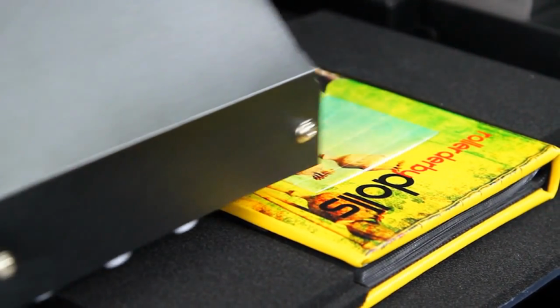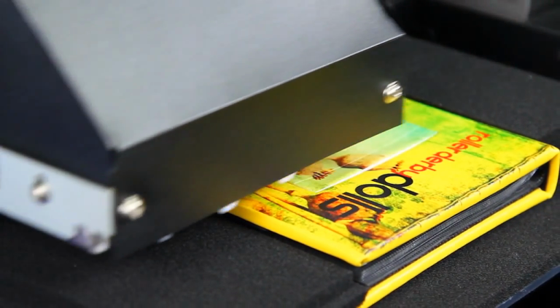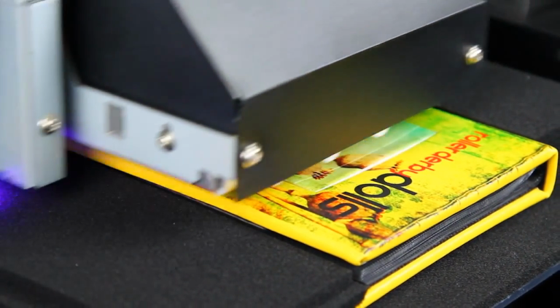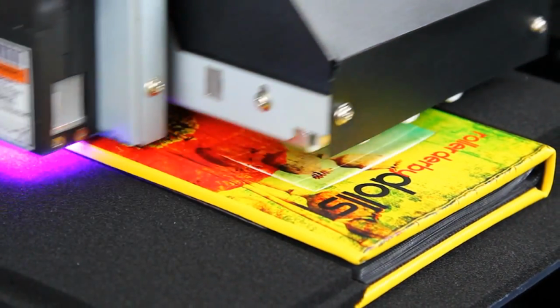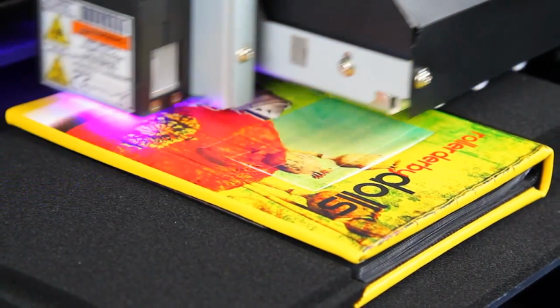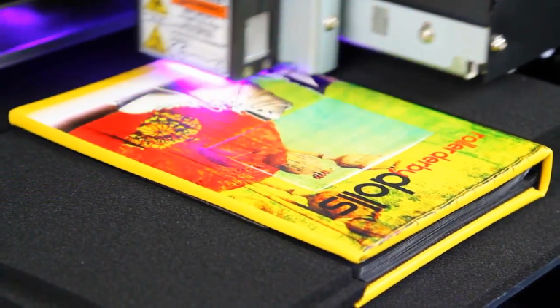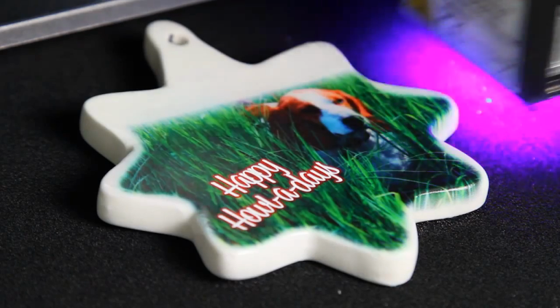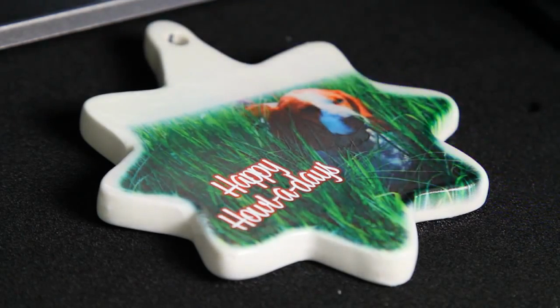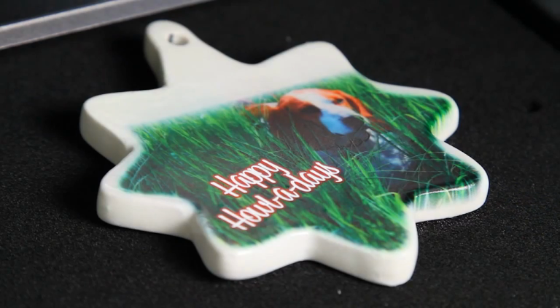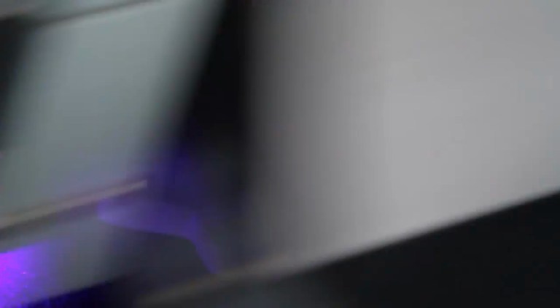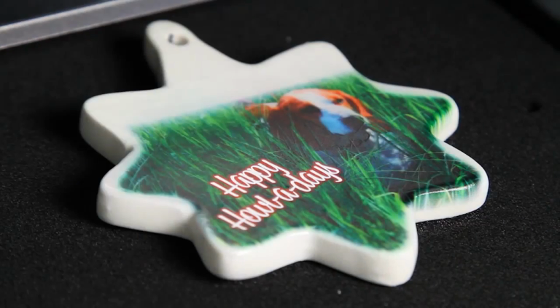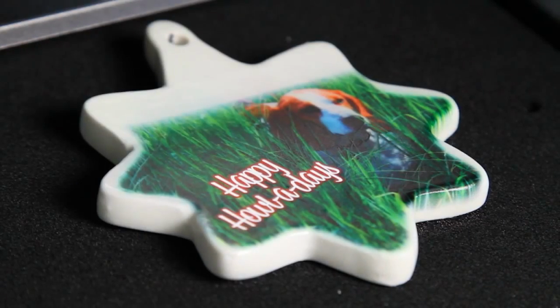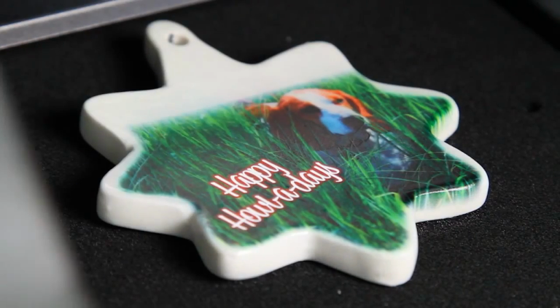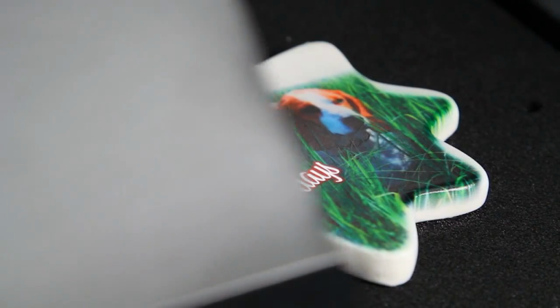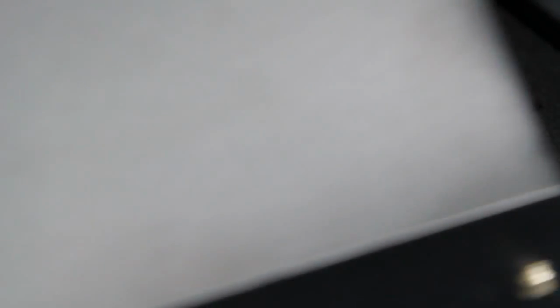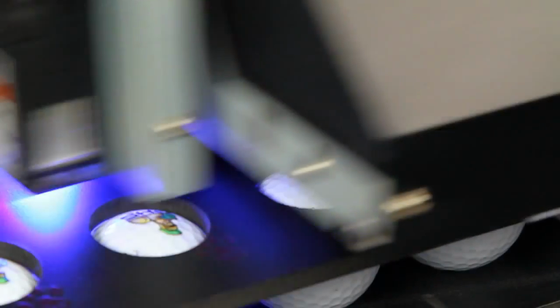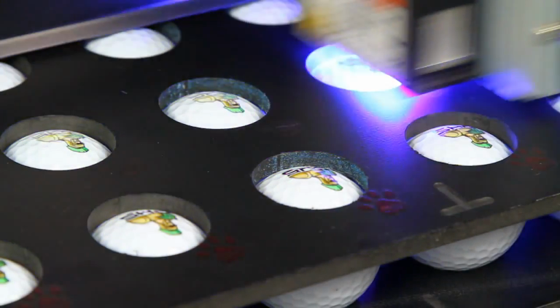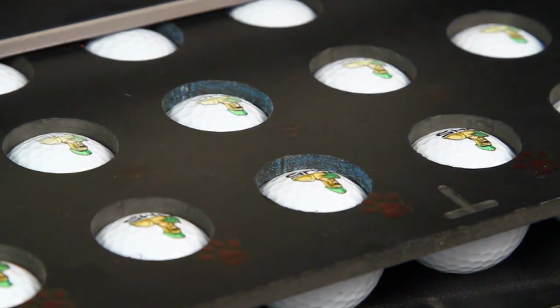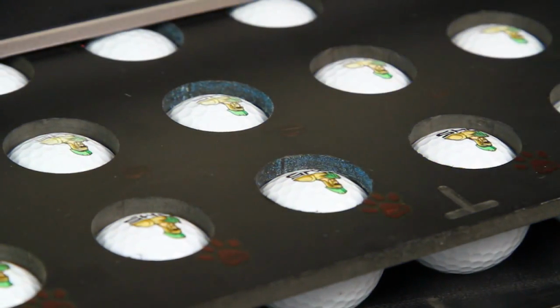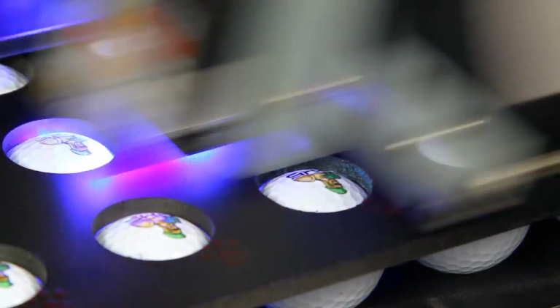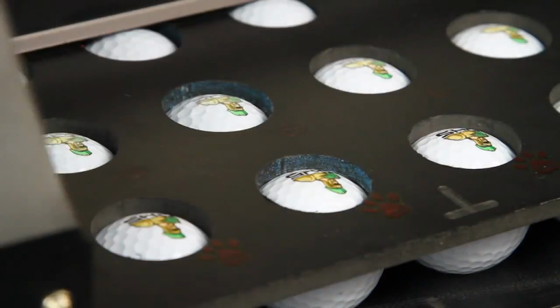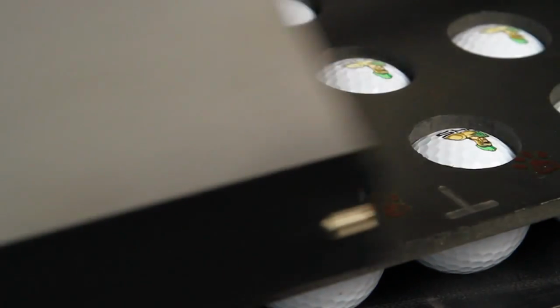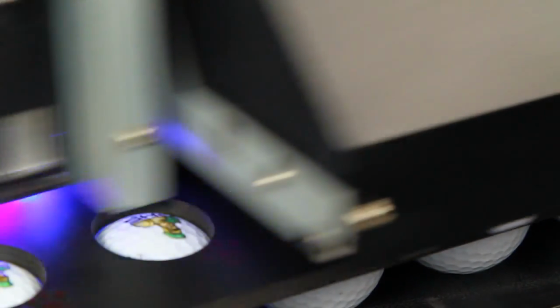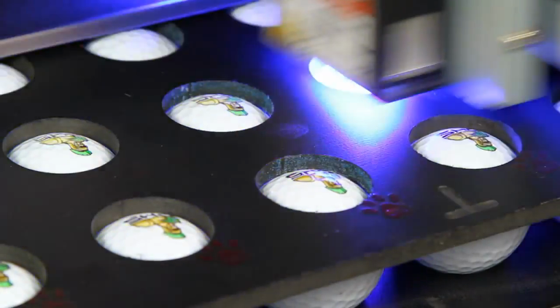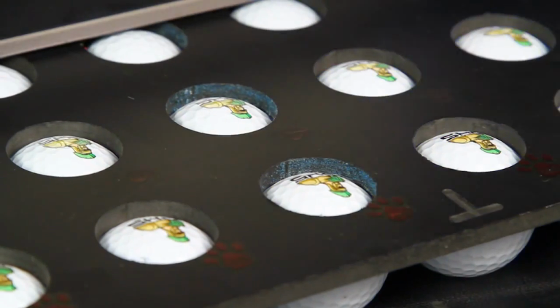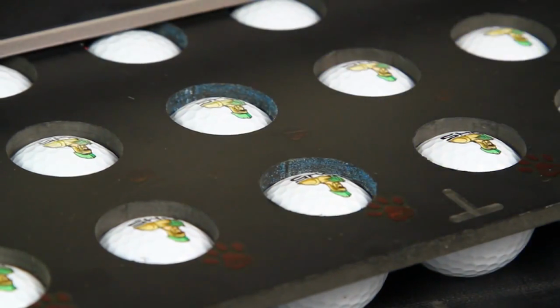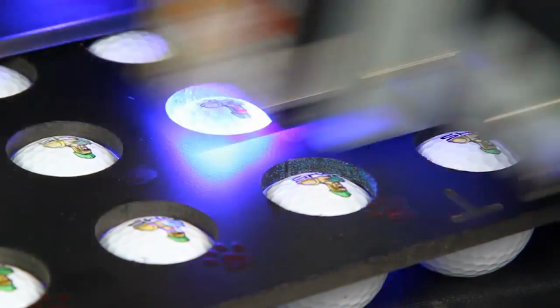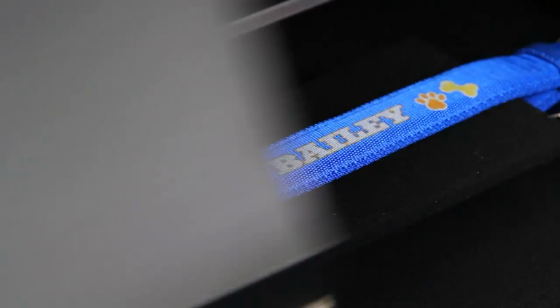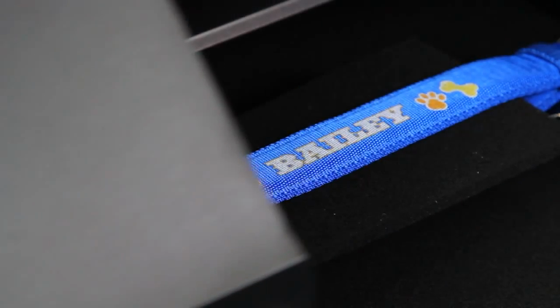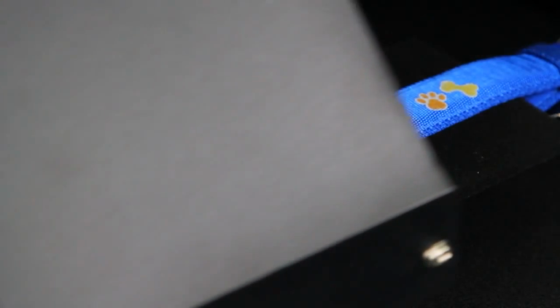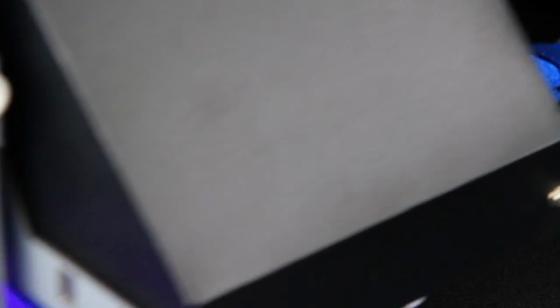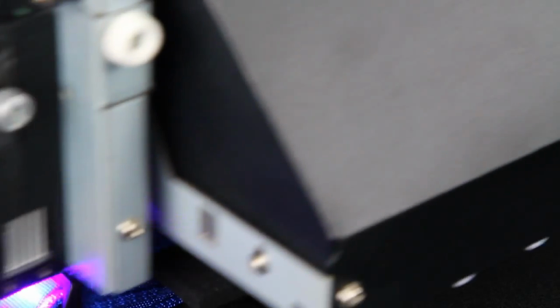The ingenious combination of advanced eco-UV inks with the LEF12's safe, low-heat LED lamp enables printing on virtually any substrate with optimum print quality.